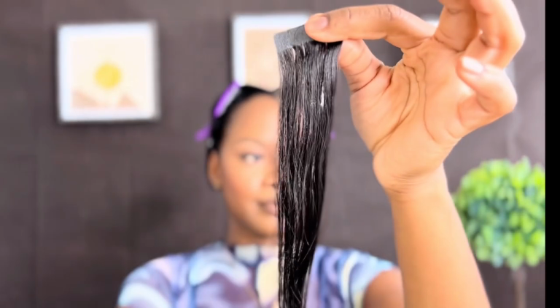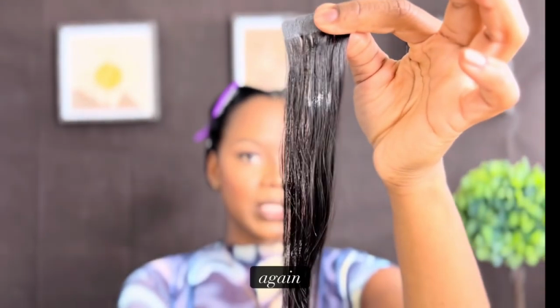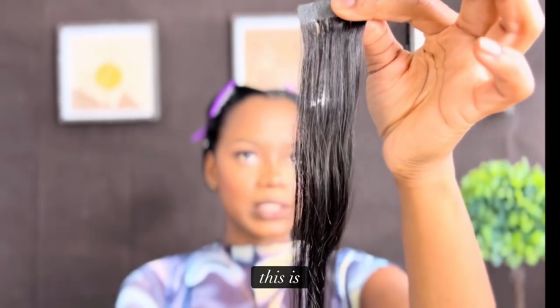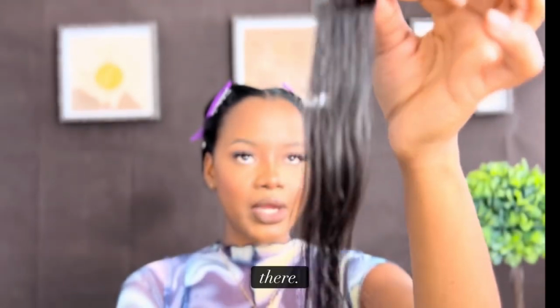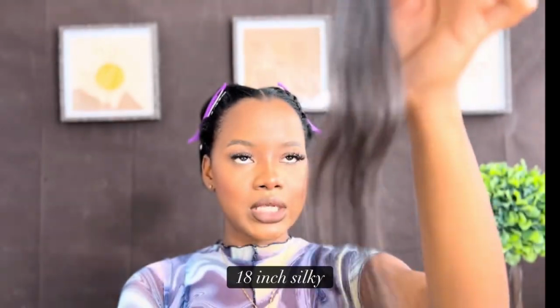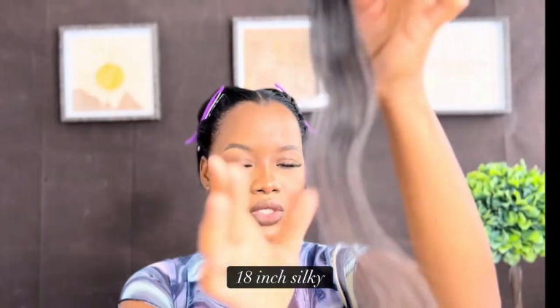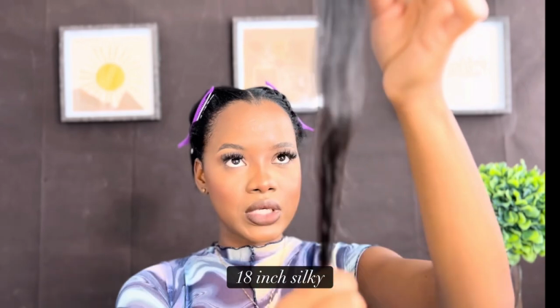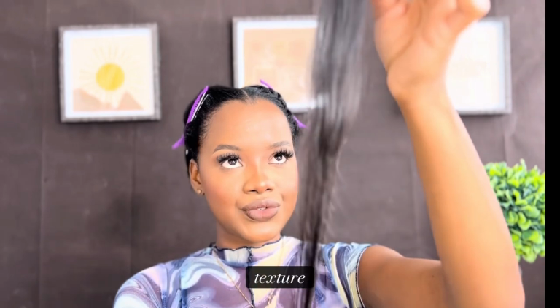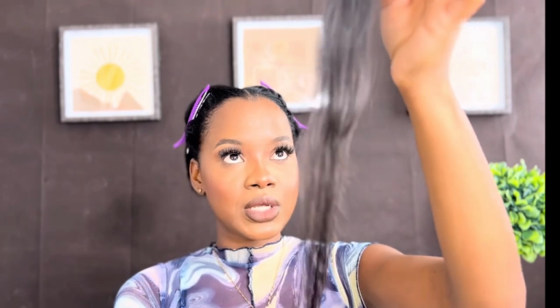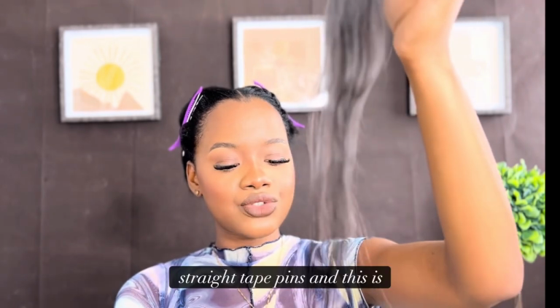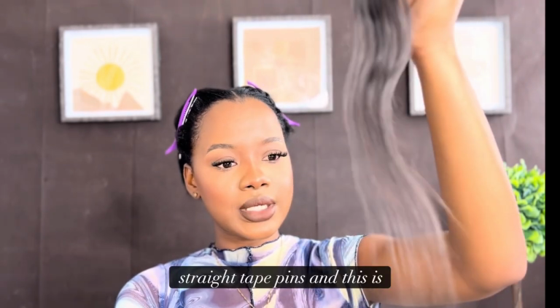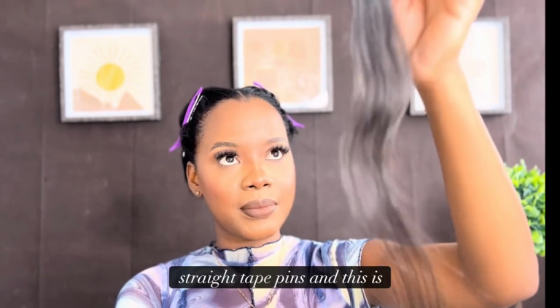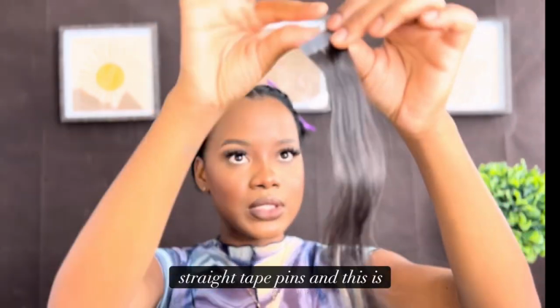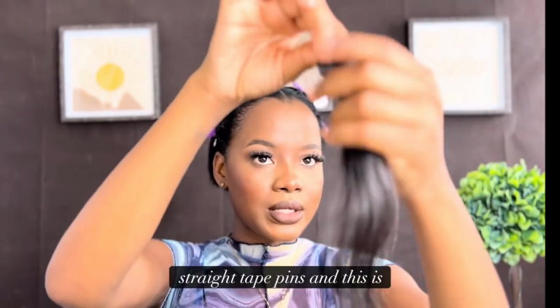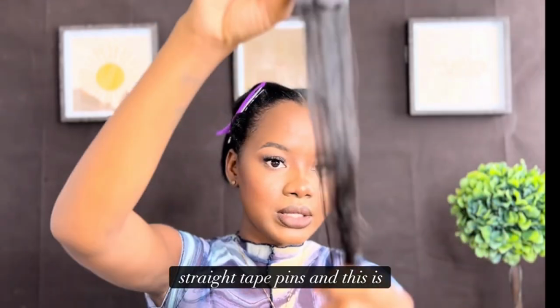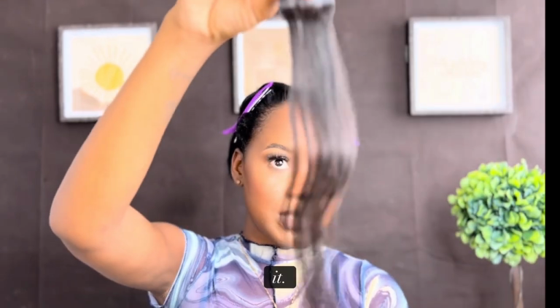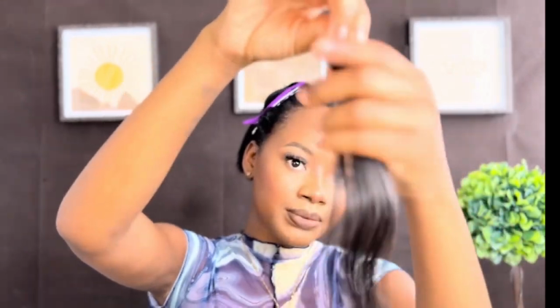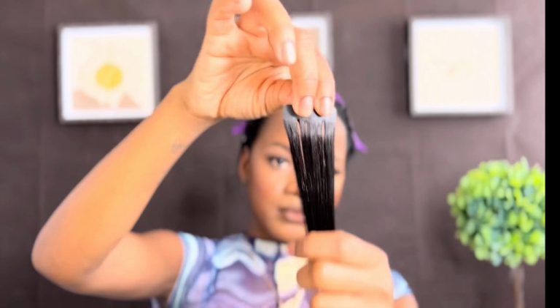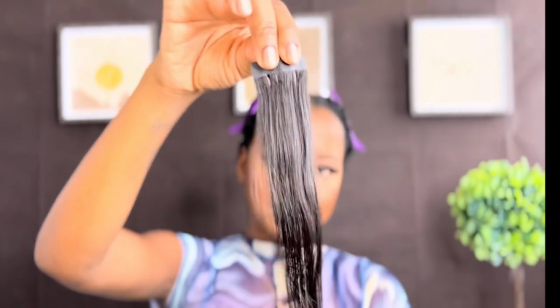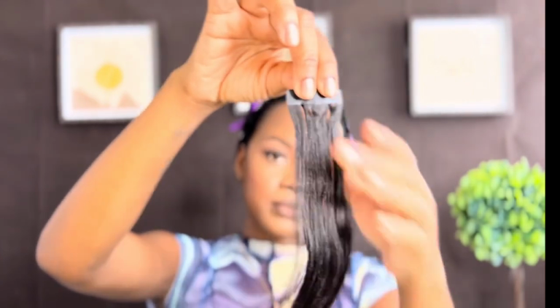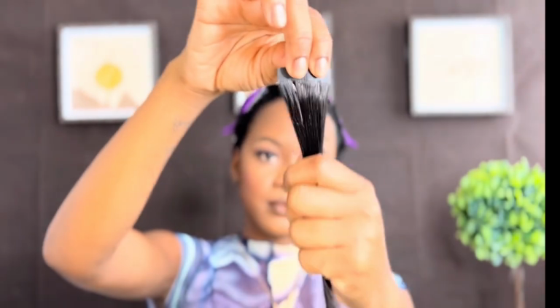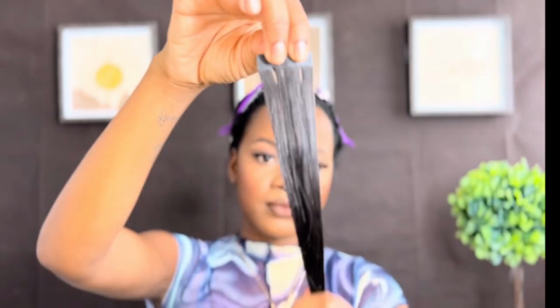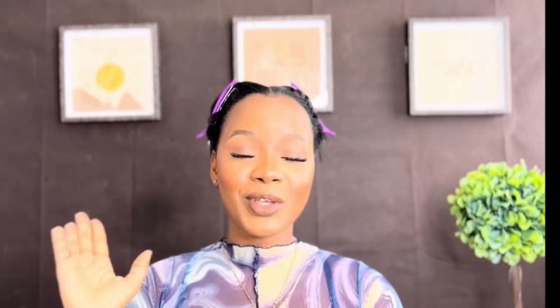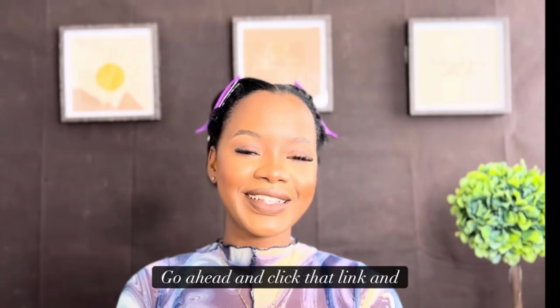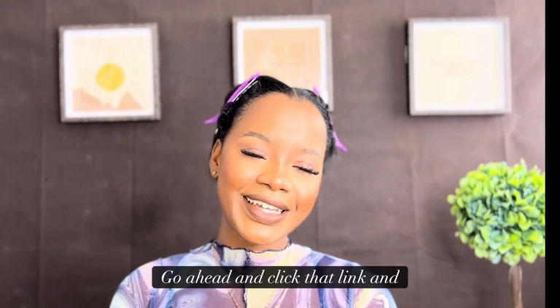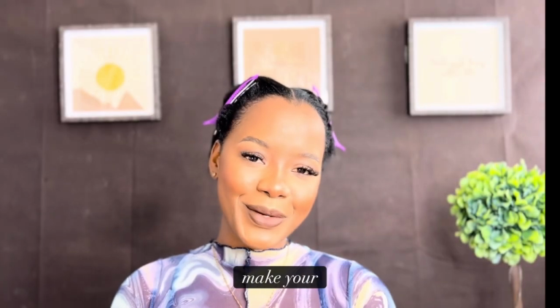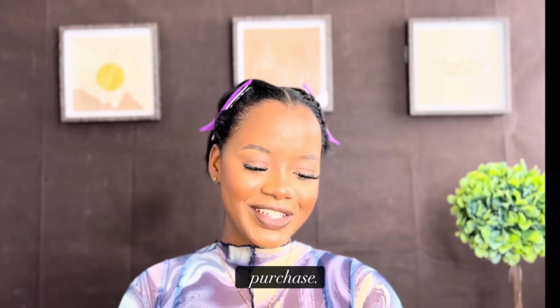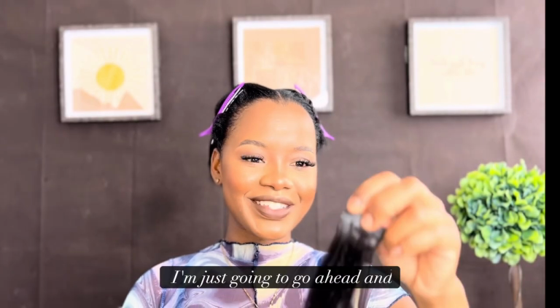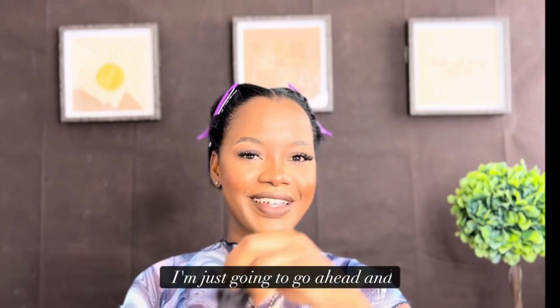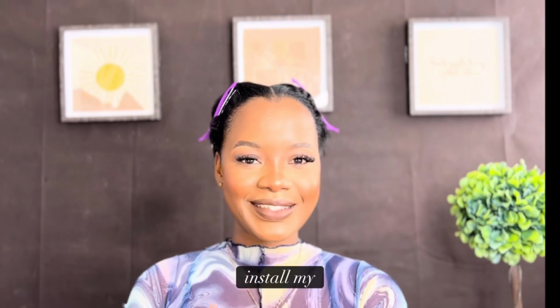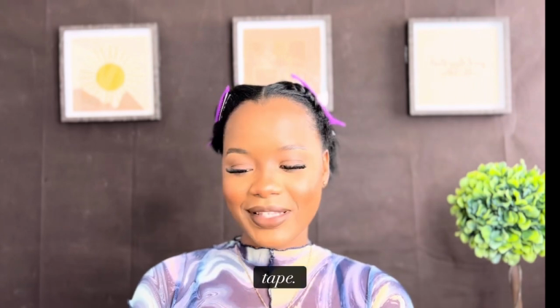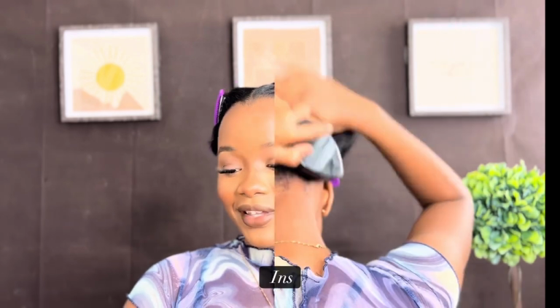Again, this is their 18 inch silky textured straight tape ins. Go ahead and click that link and make your purchase. I'm going to go ahead and install my tape ins.